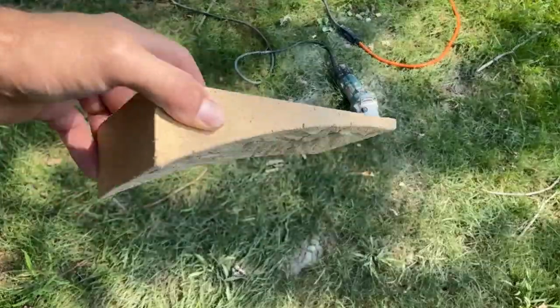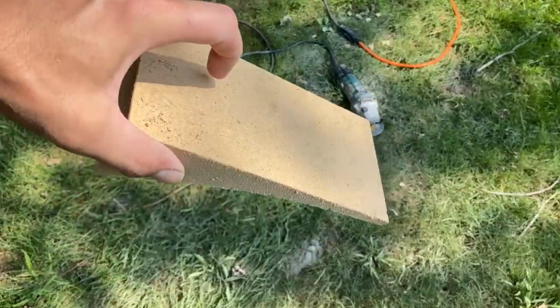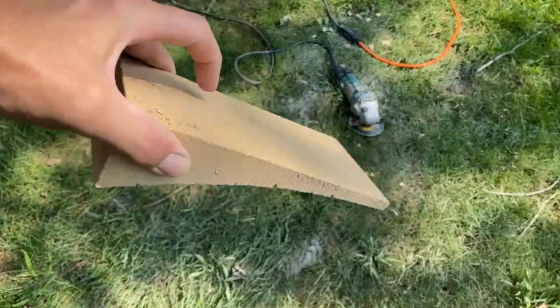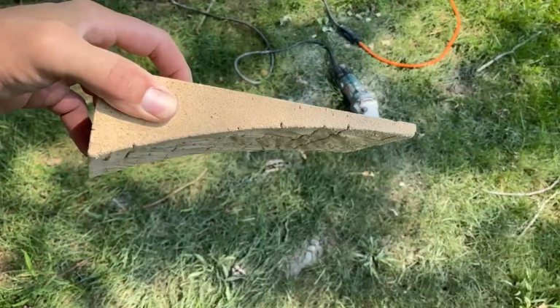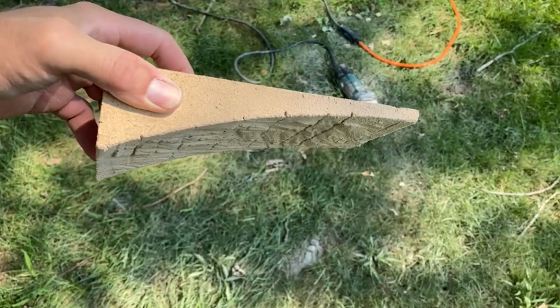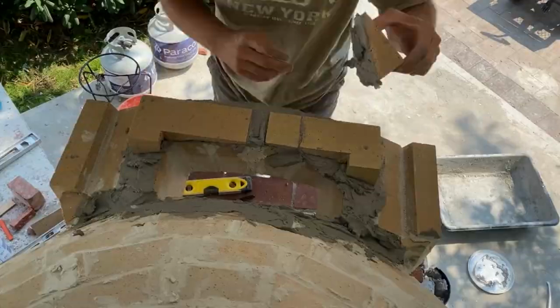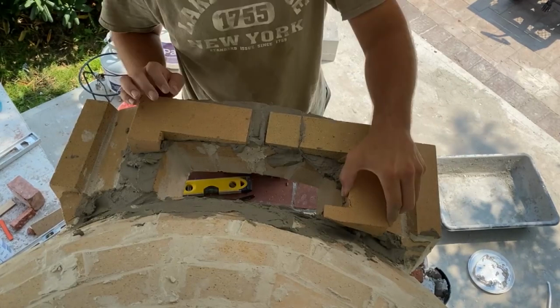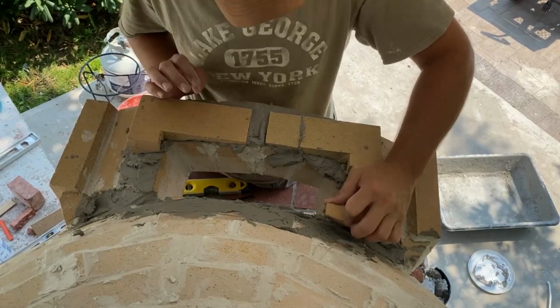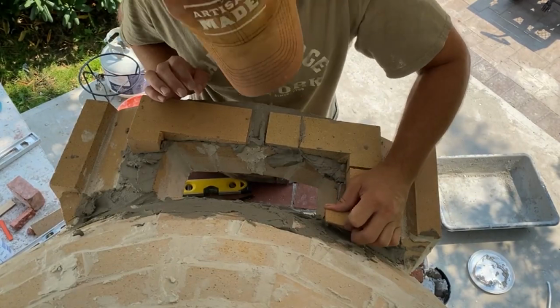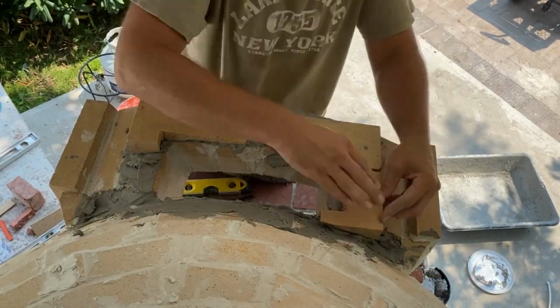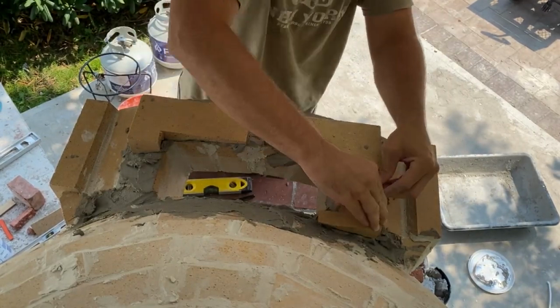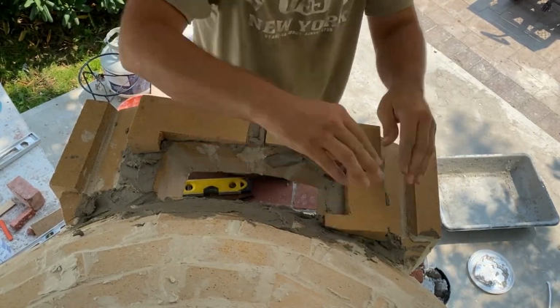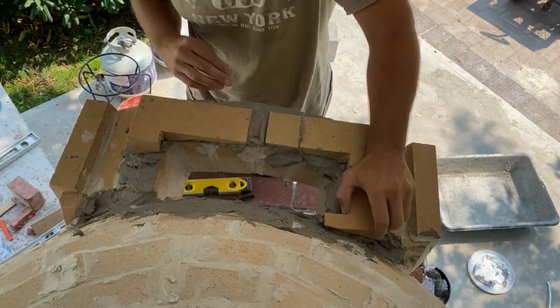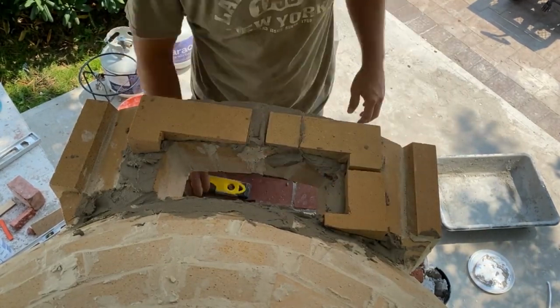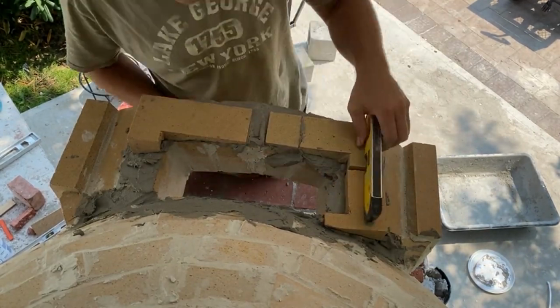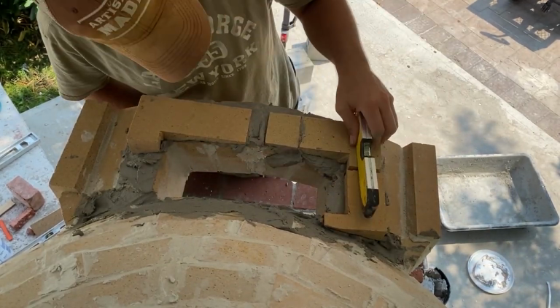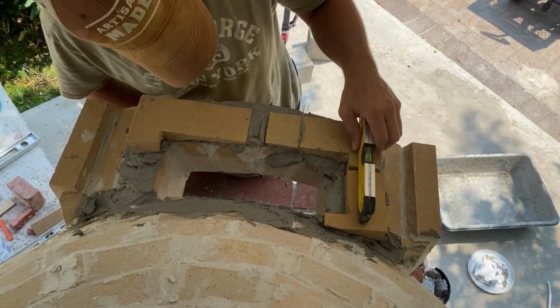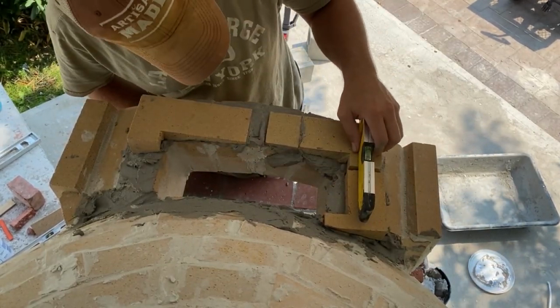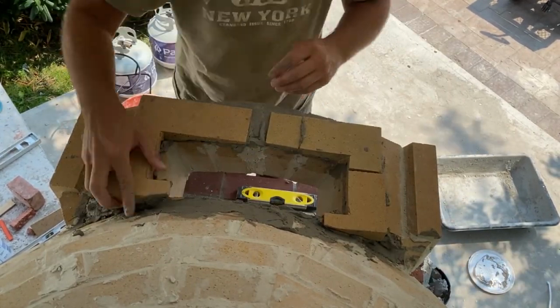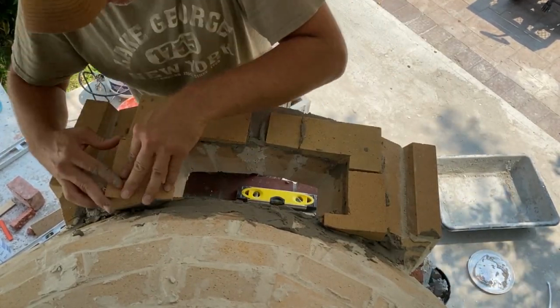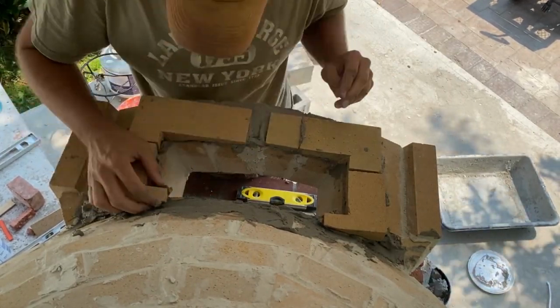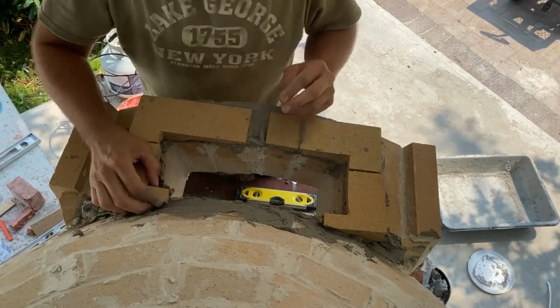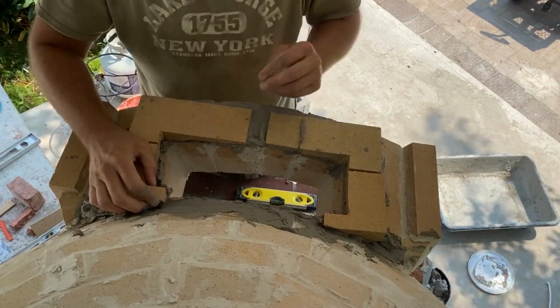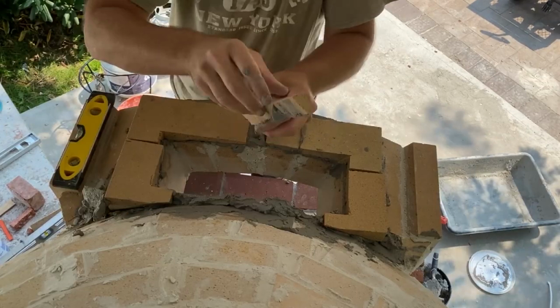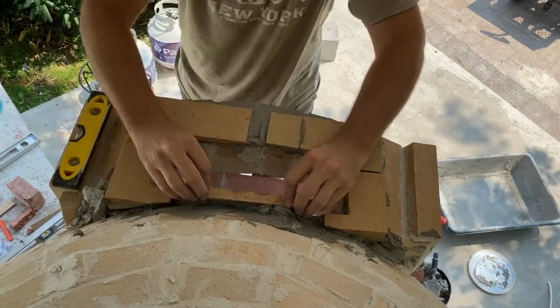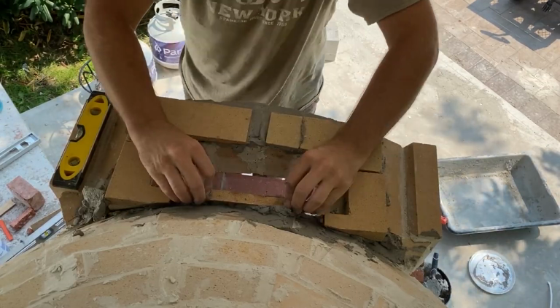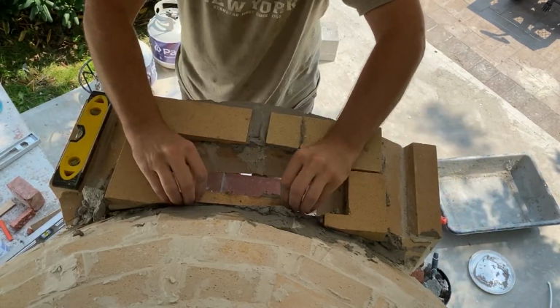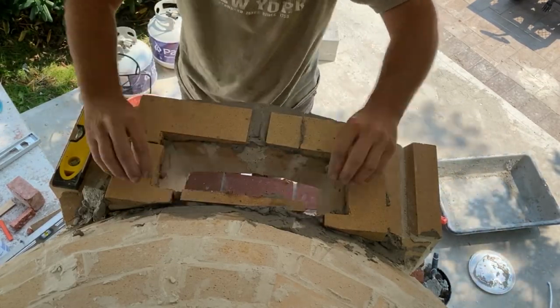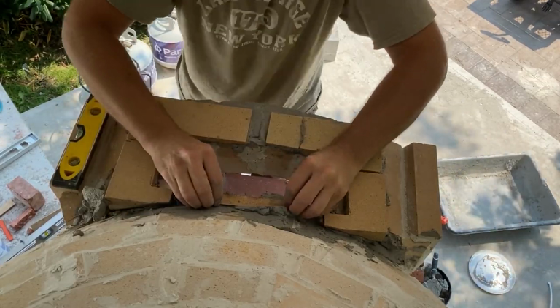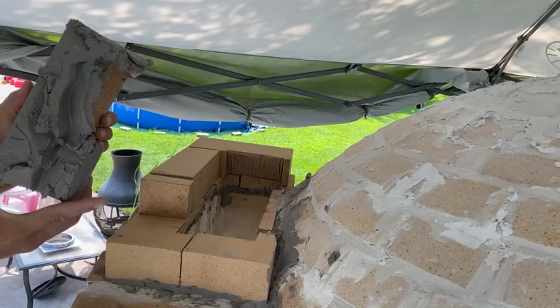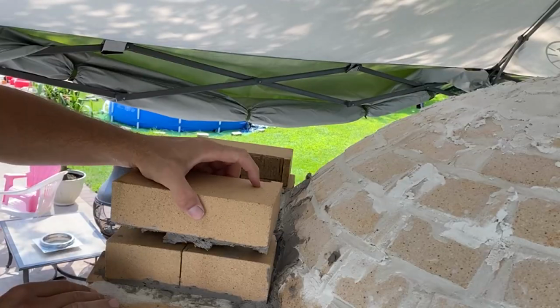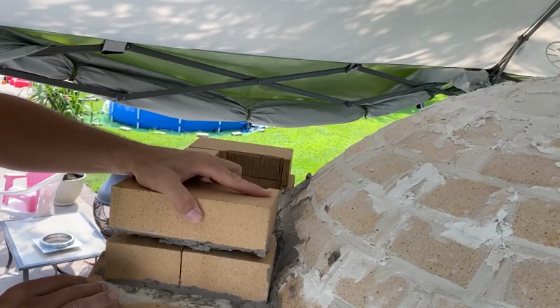I lost some video footage at this point. This curved piece is really just going to help me create that first layer for the chimney so that I can level it off, because it's technically curved right now.